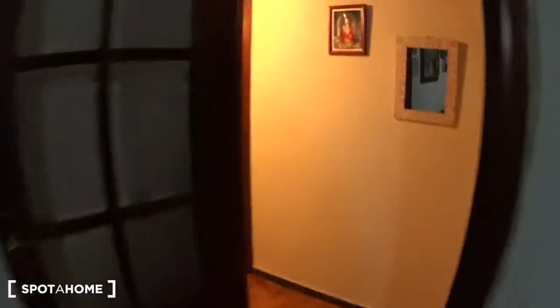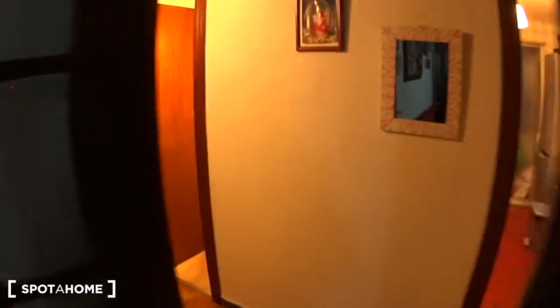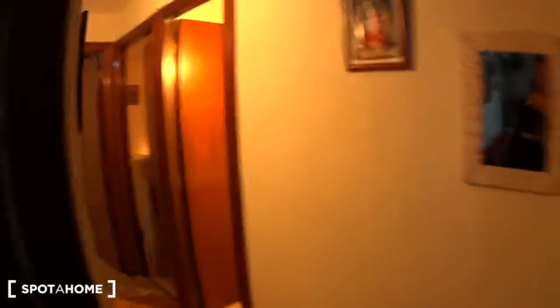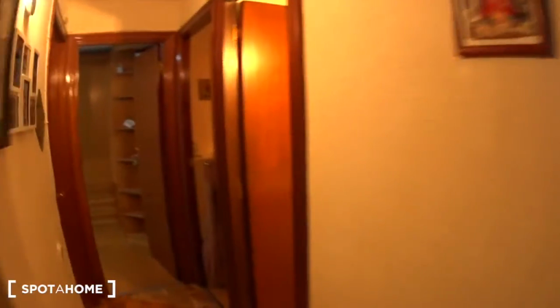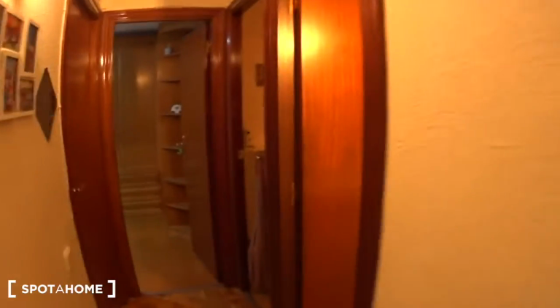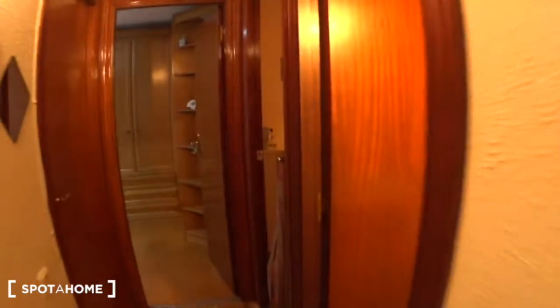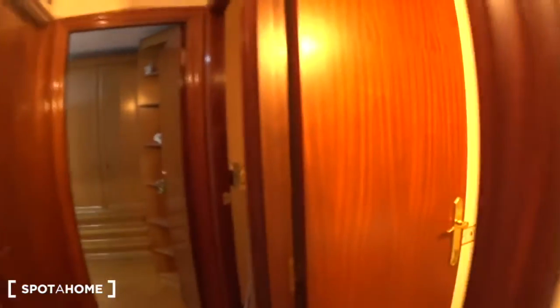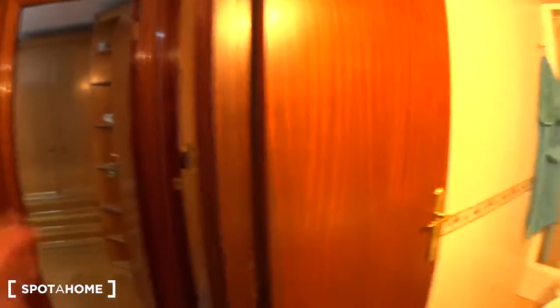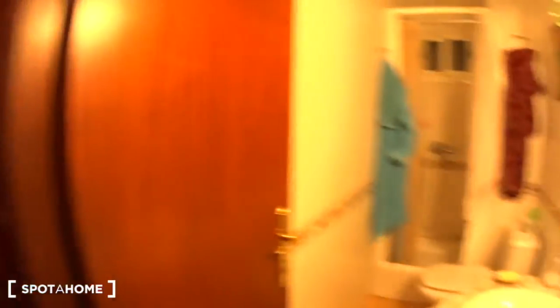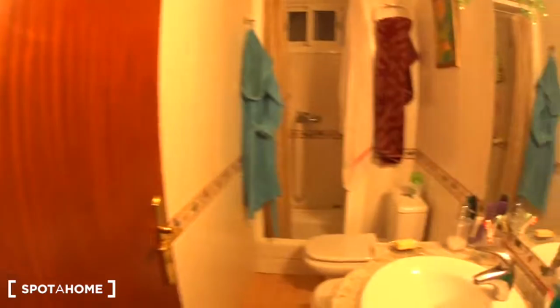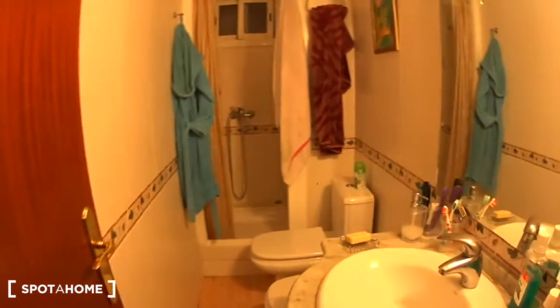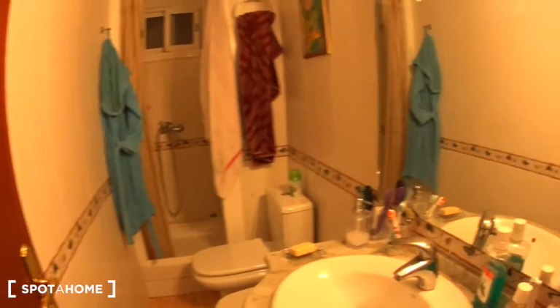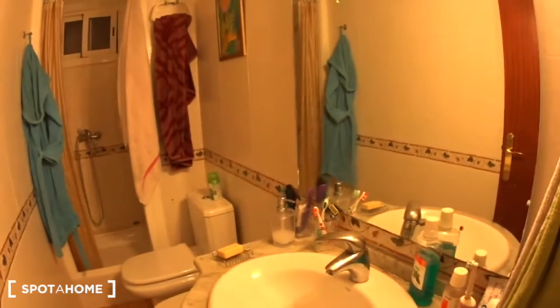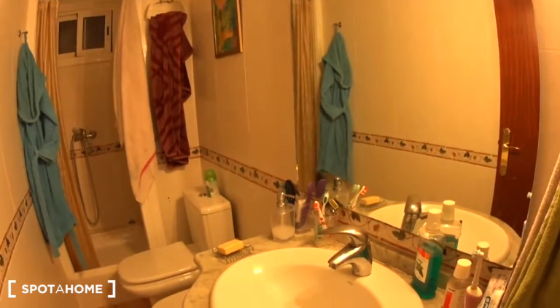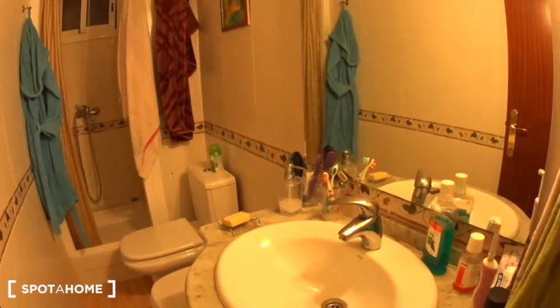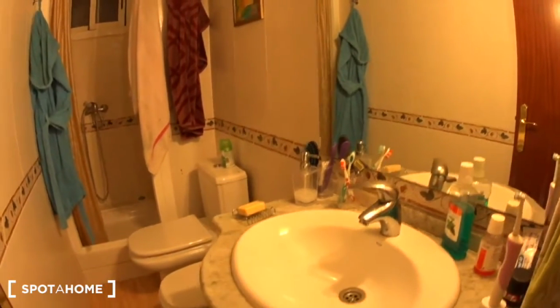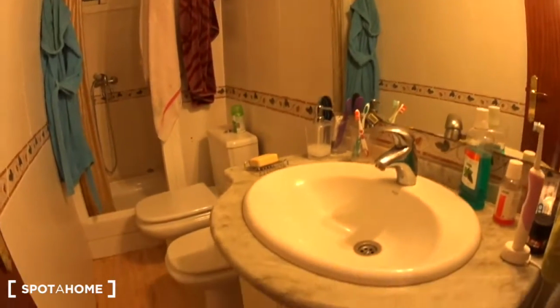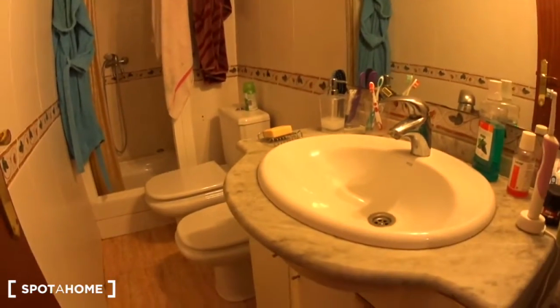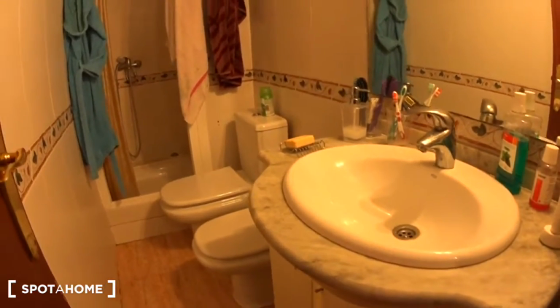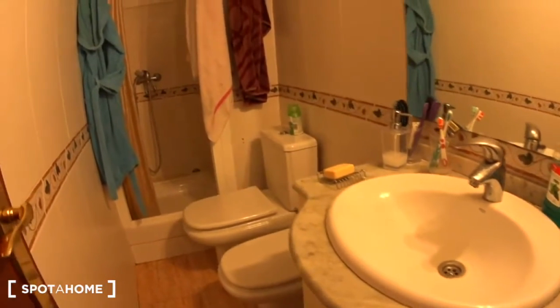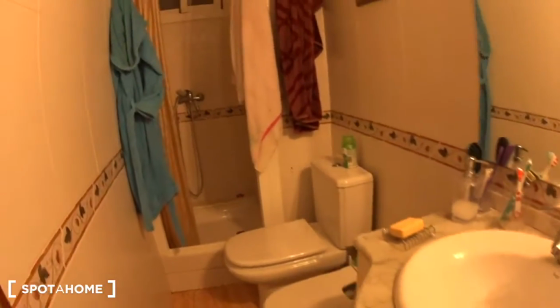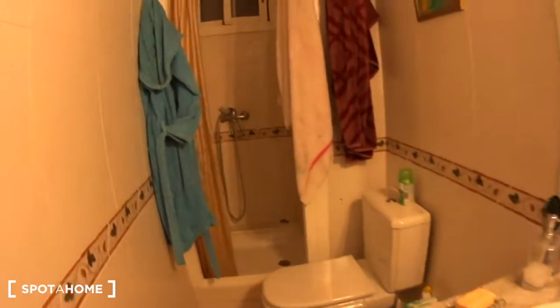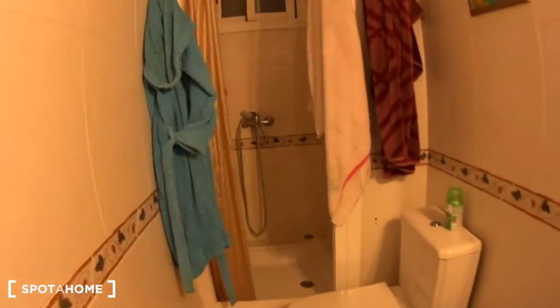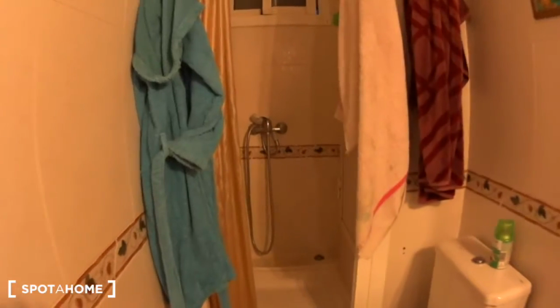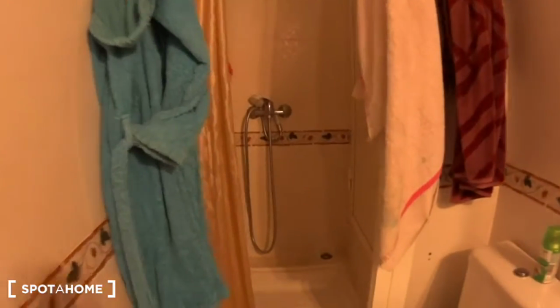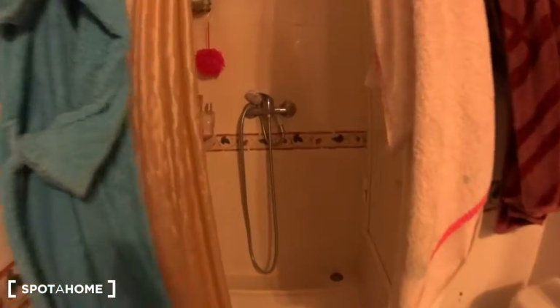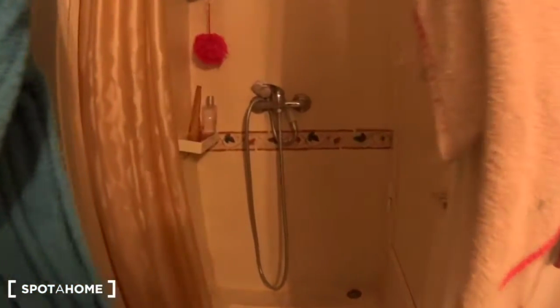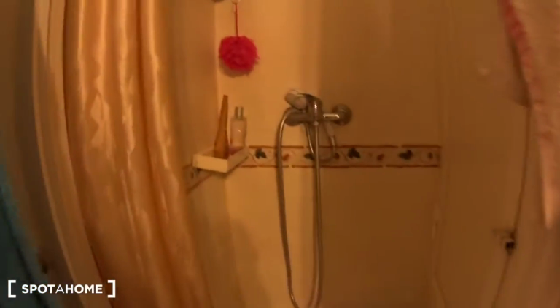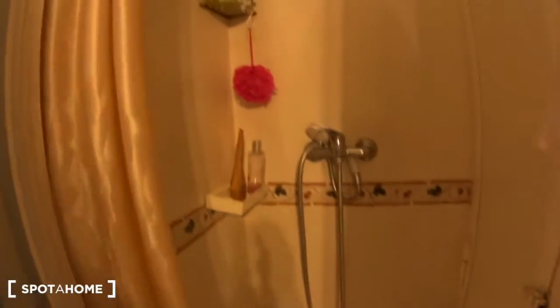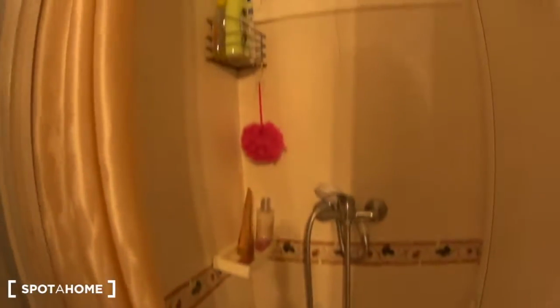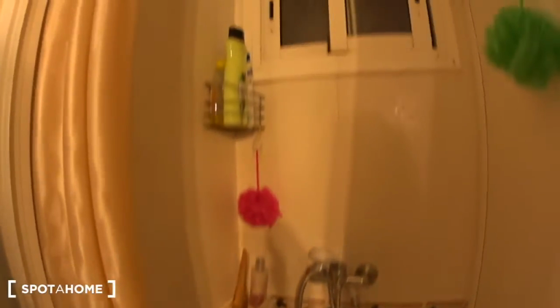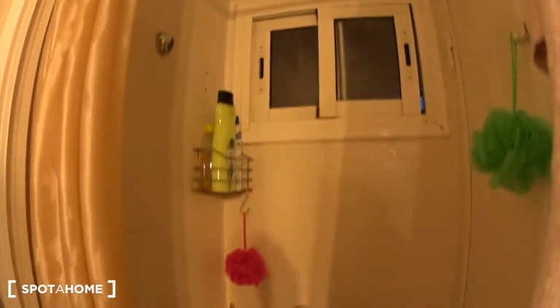Back in the corridor, this is the bathroom. You have a sink, some space underneath, the toilet, and the shower at the back. There is a tiny window.